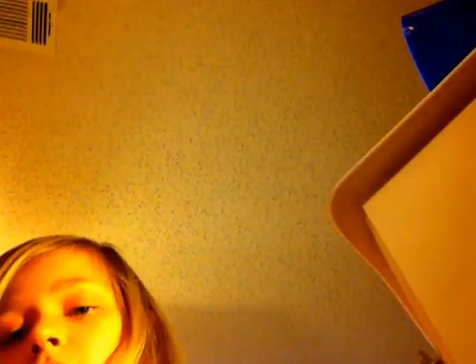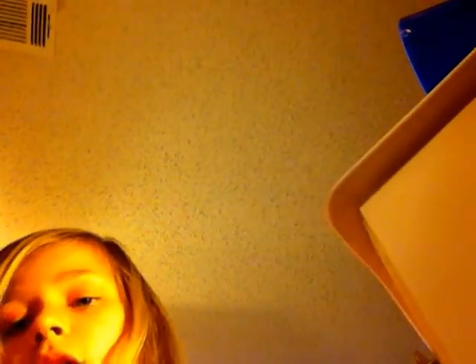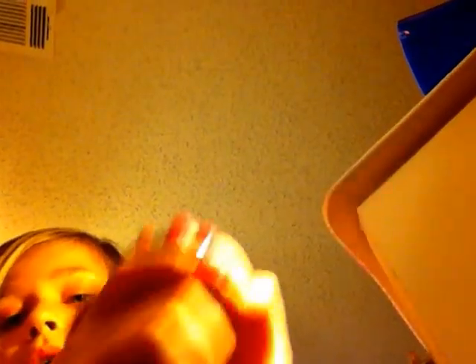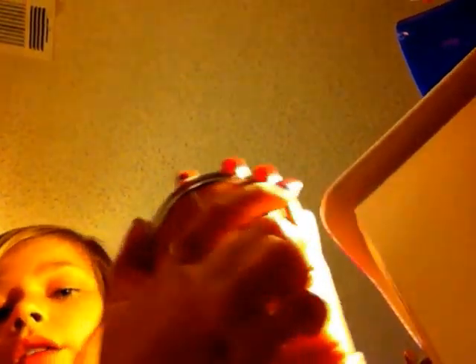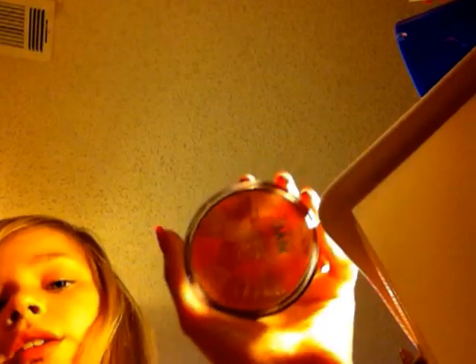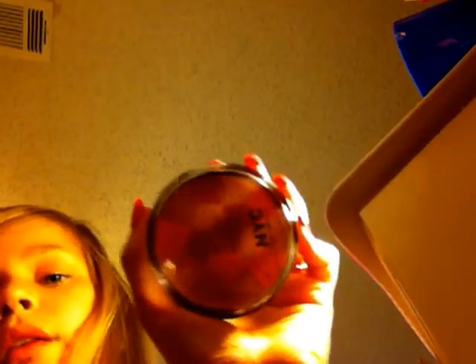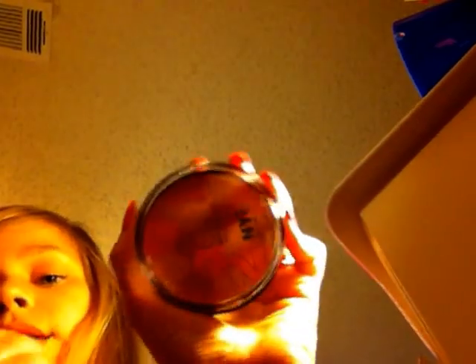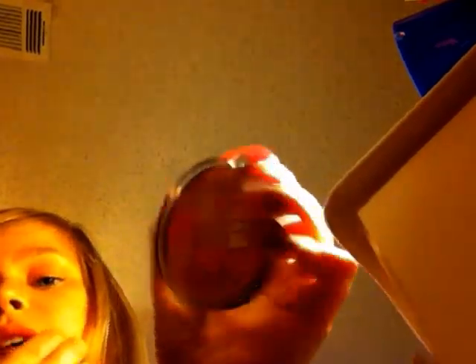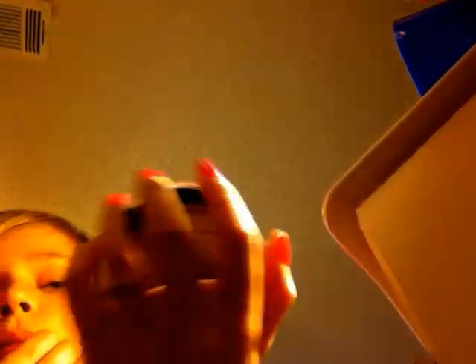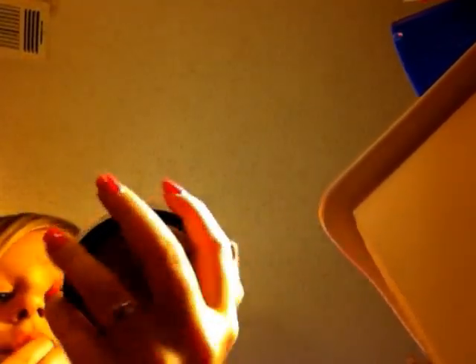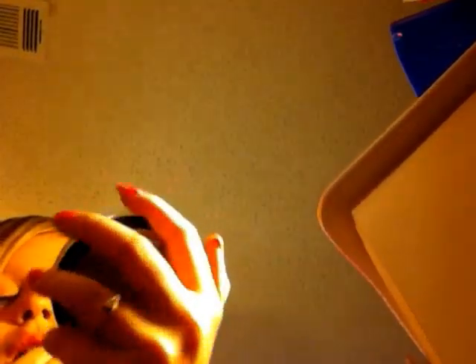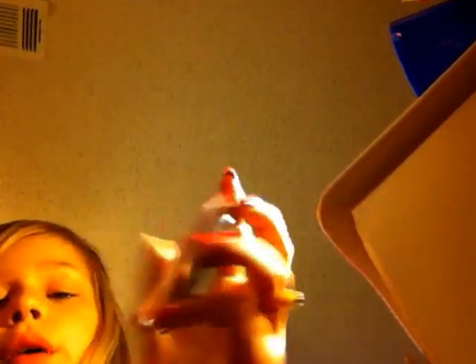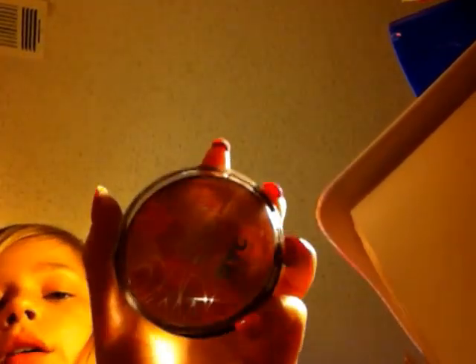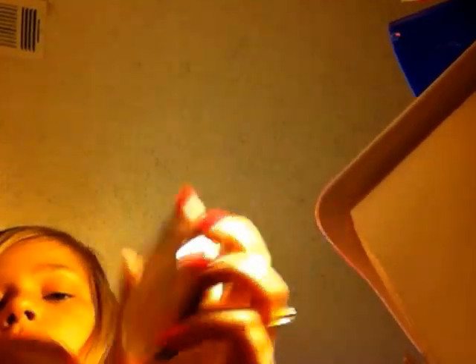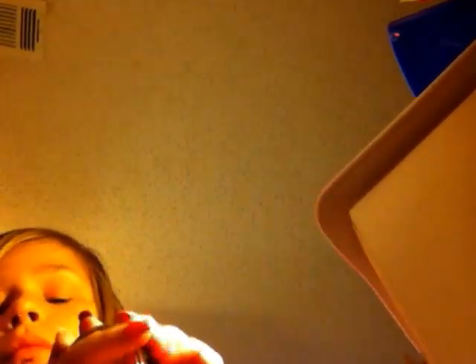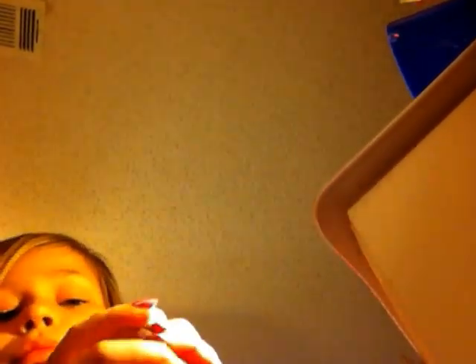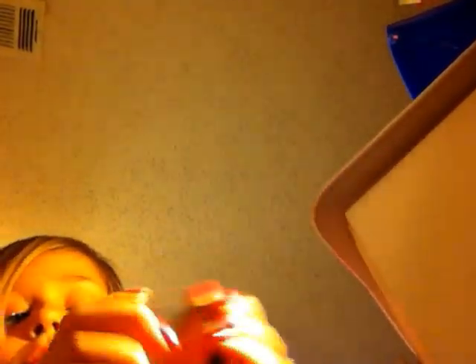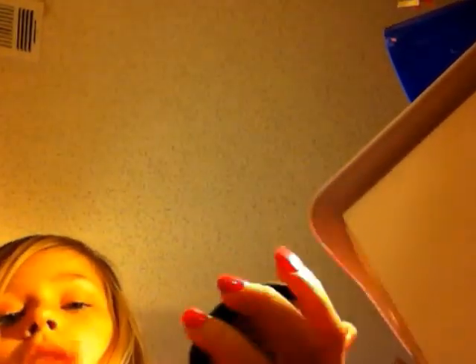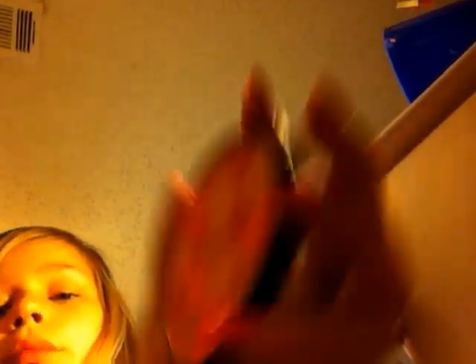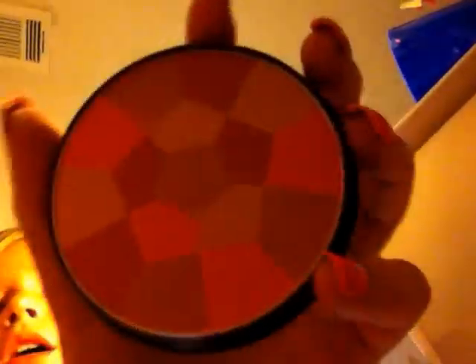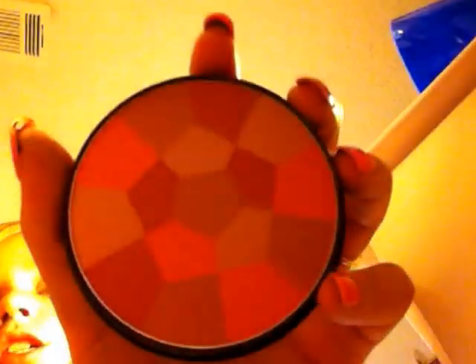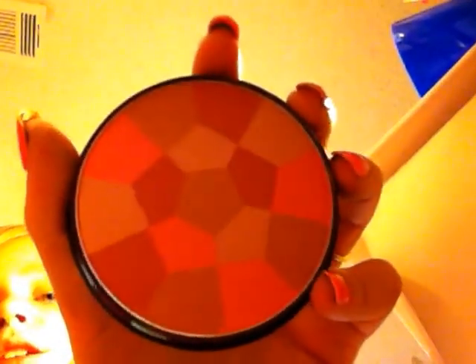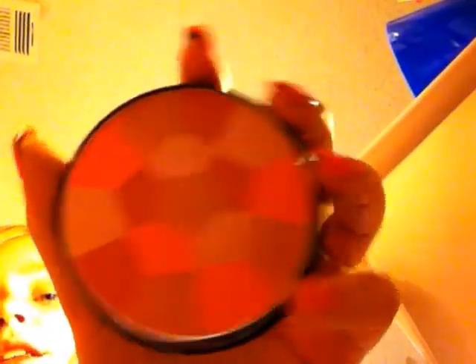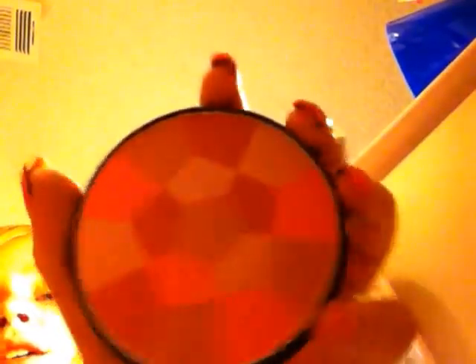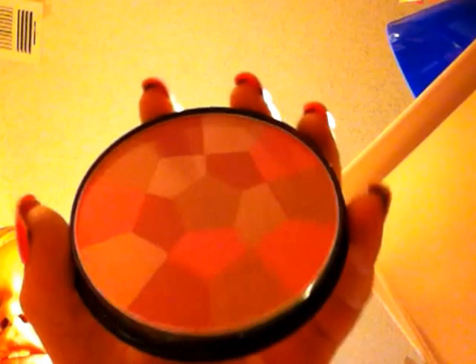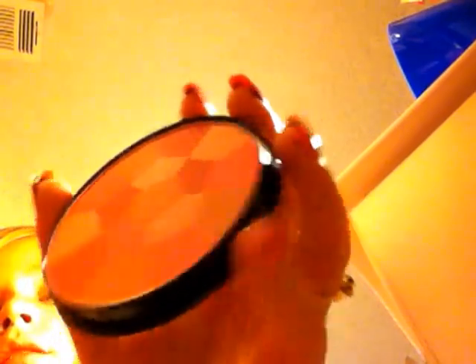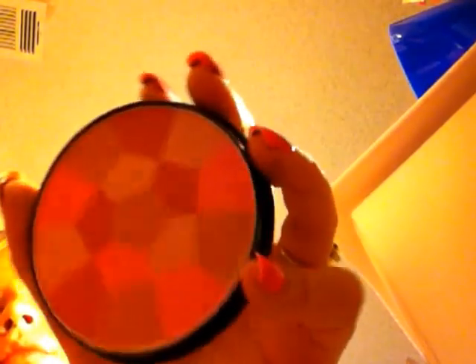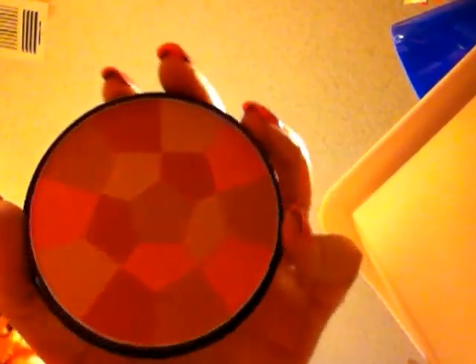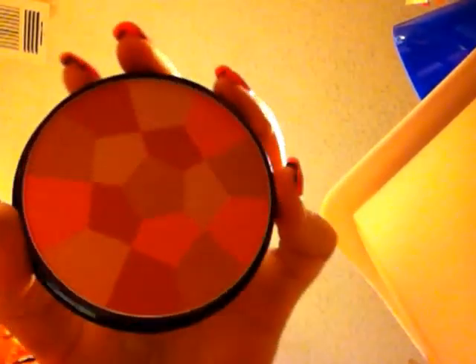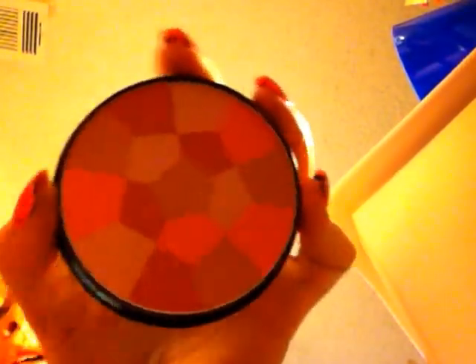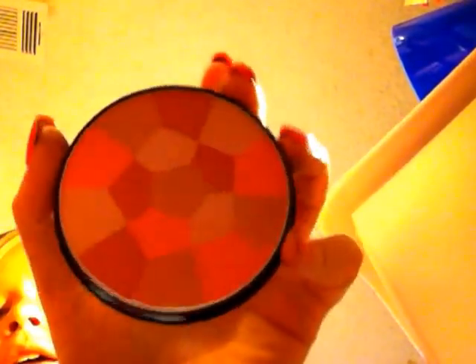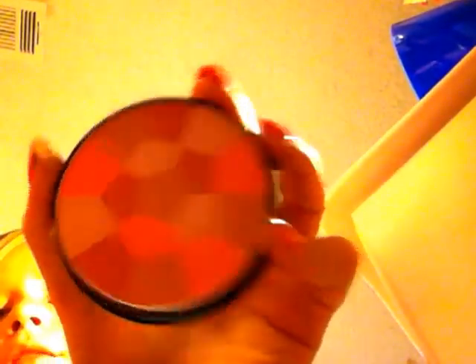Then I put on this NYC Color Wheel blush. It looks like this. I really like it.